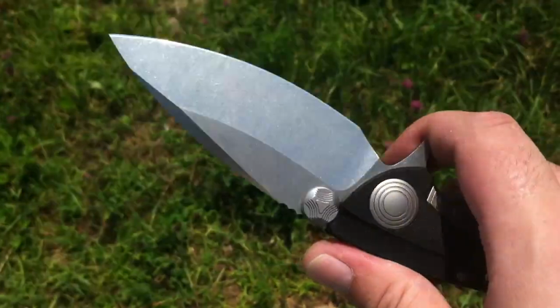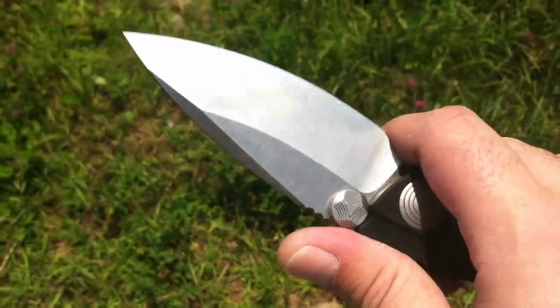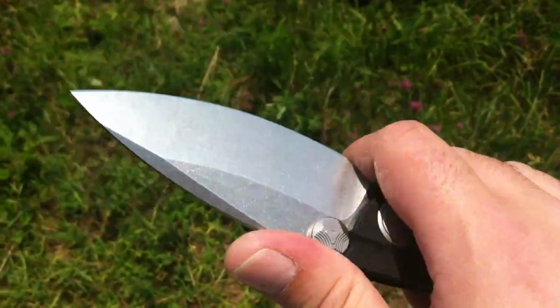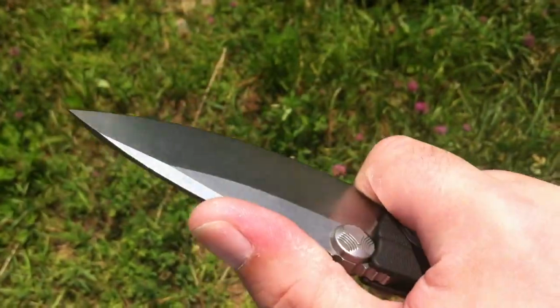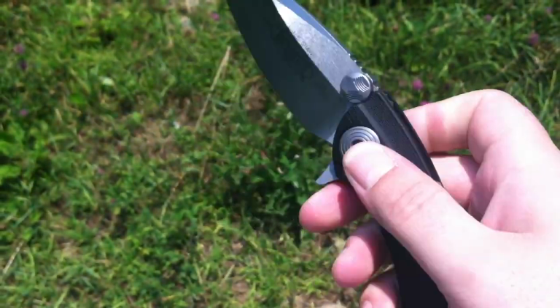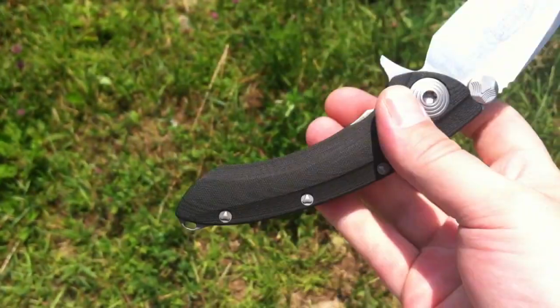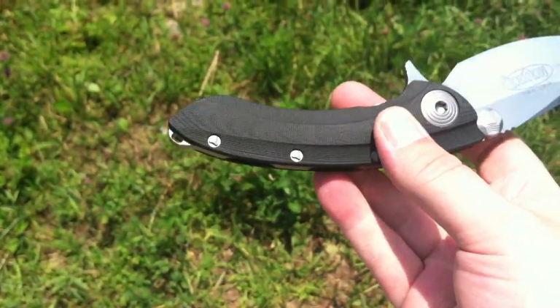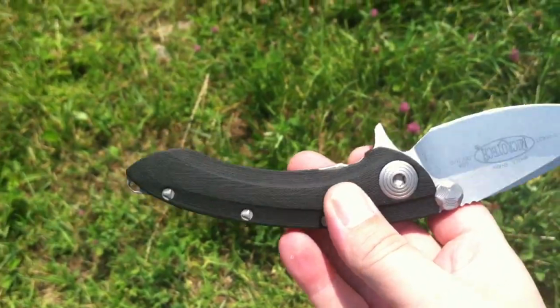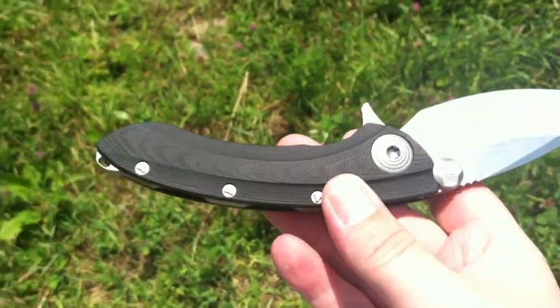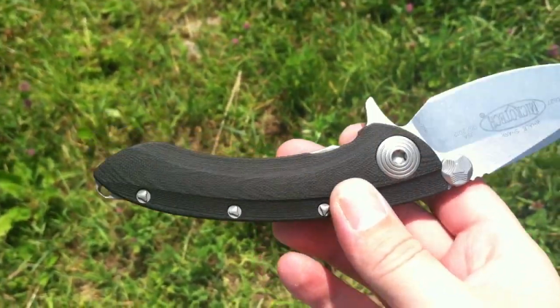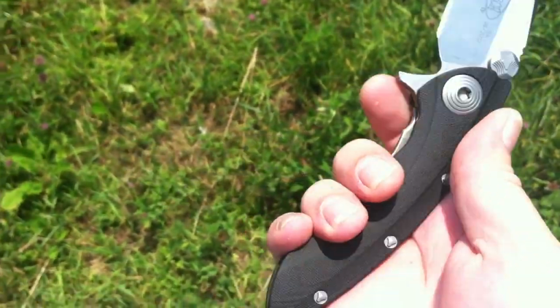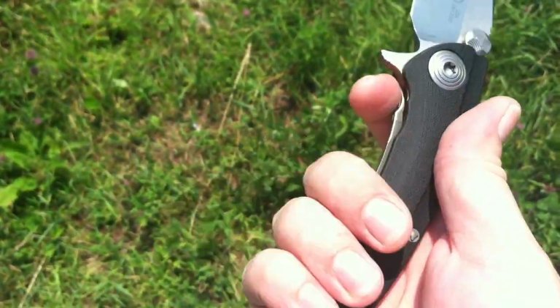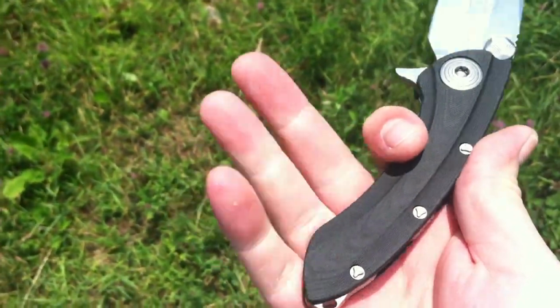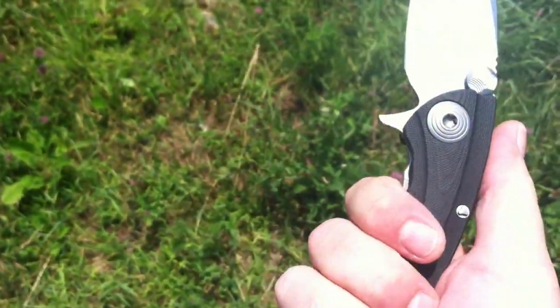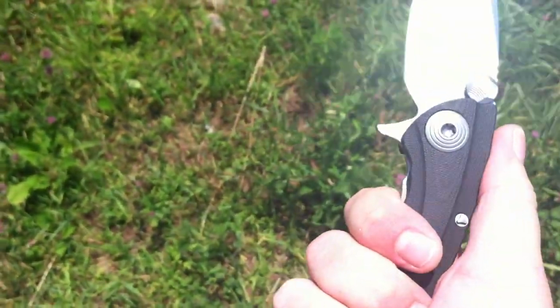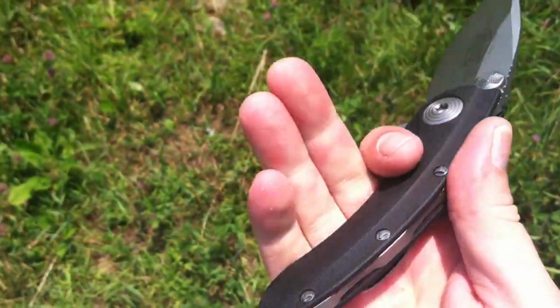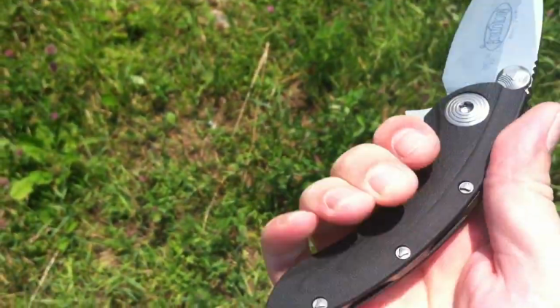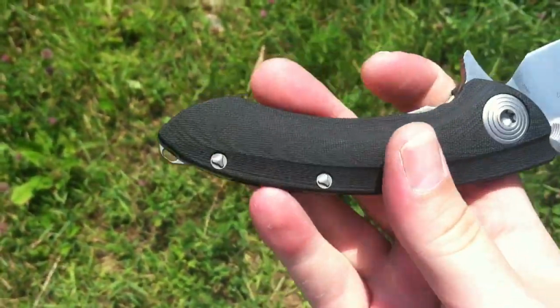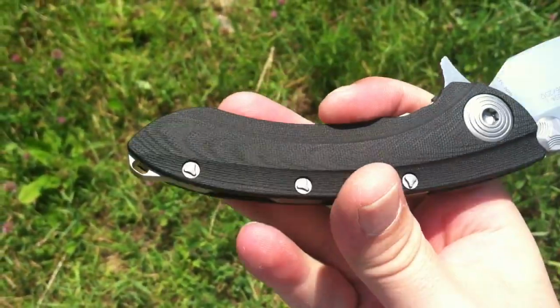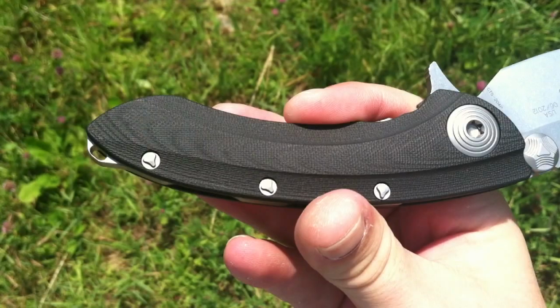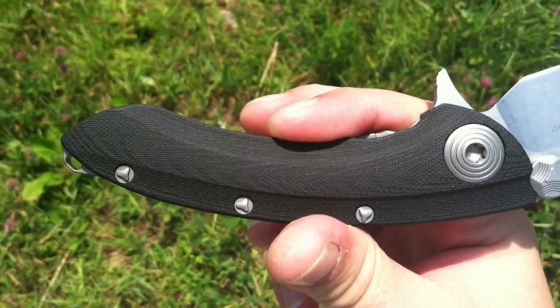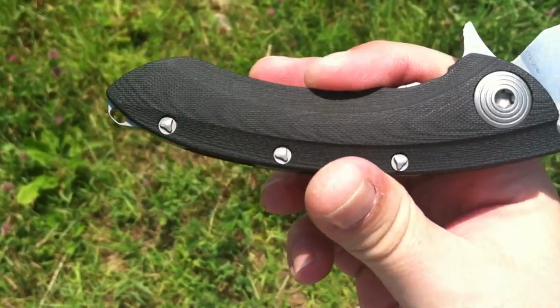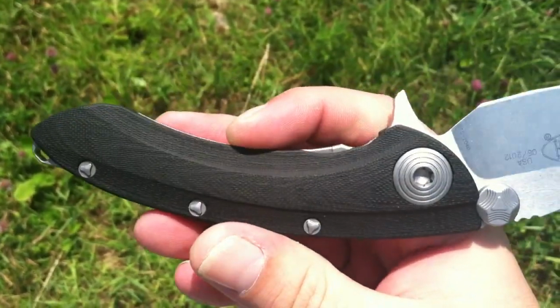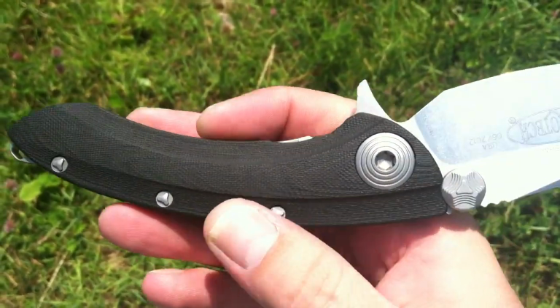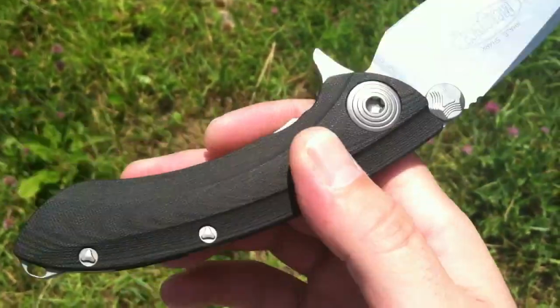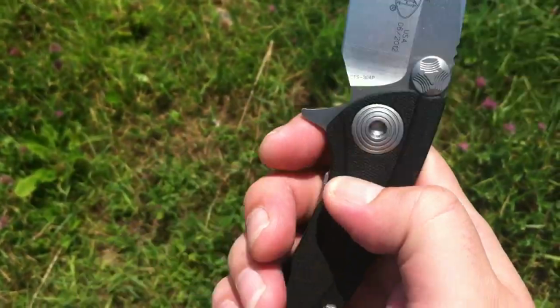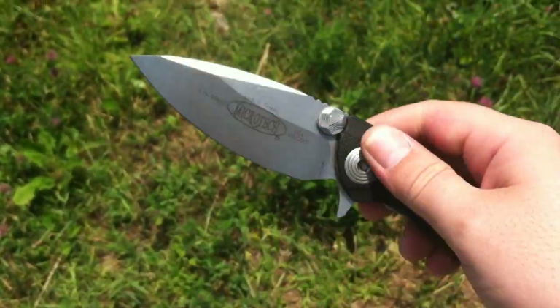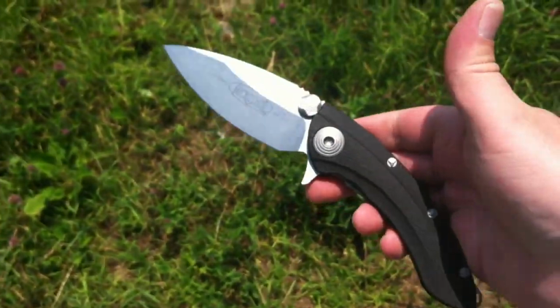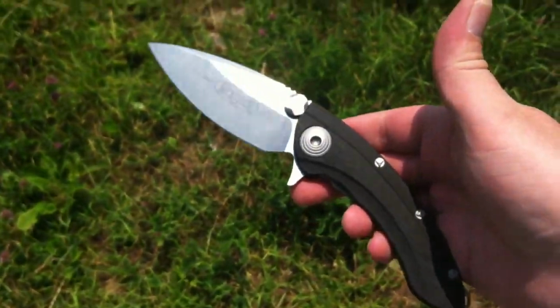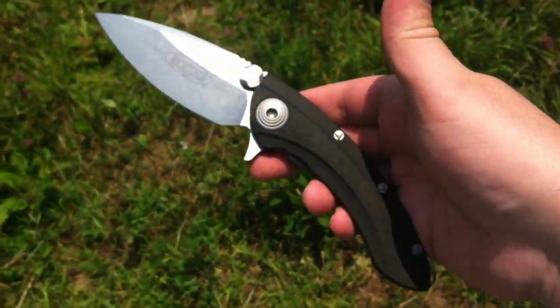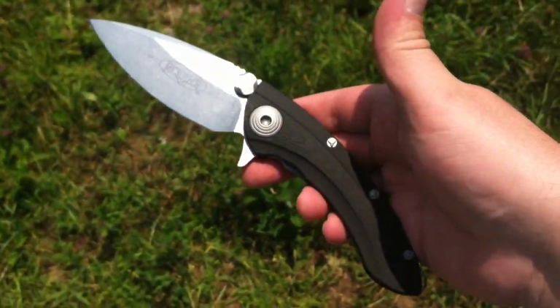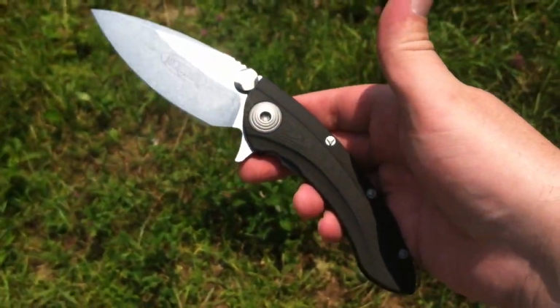It's kind of a weird knife, really. The handle is really skinny in this dimension — tall, I guess you'd call it — especially considering the size of the blade.